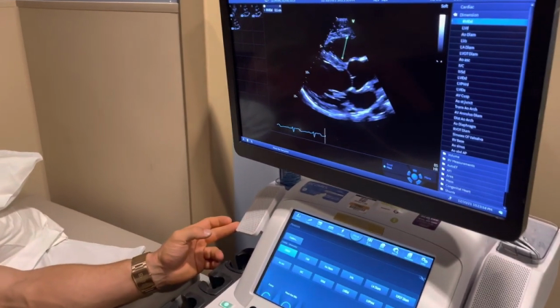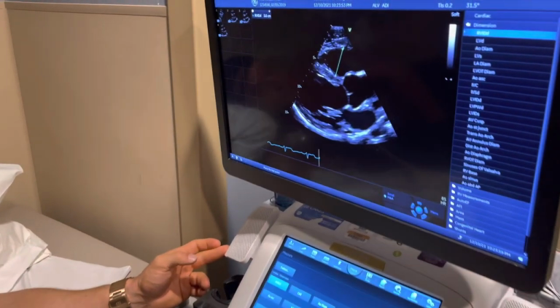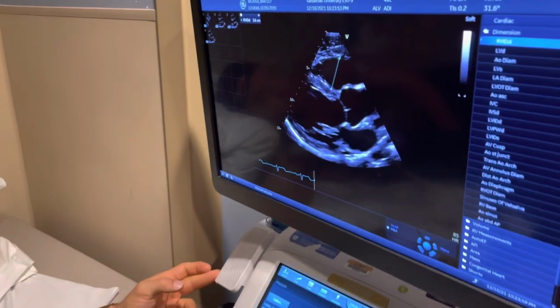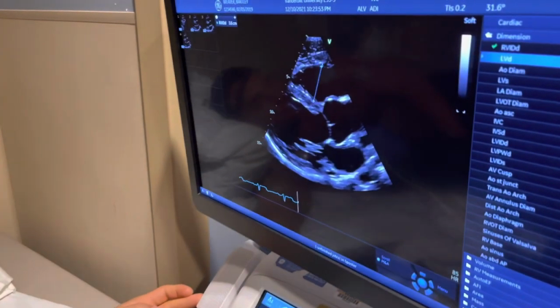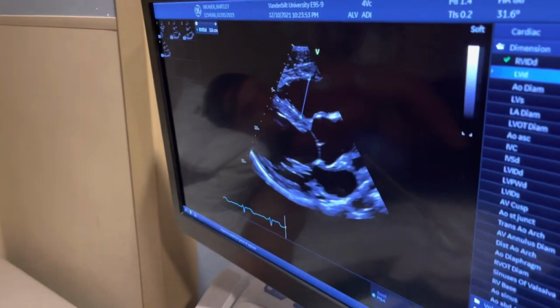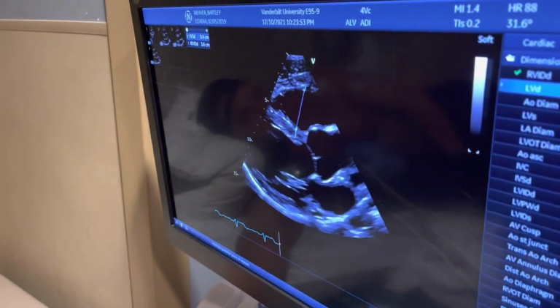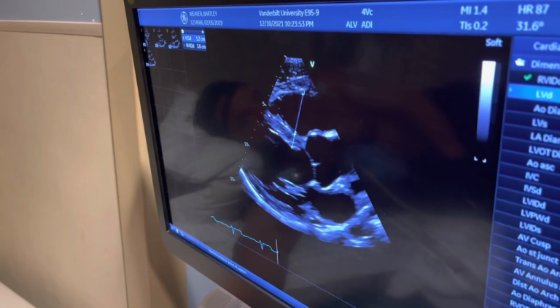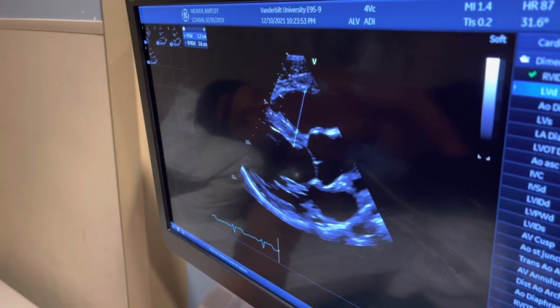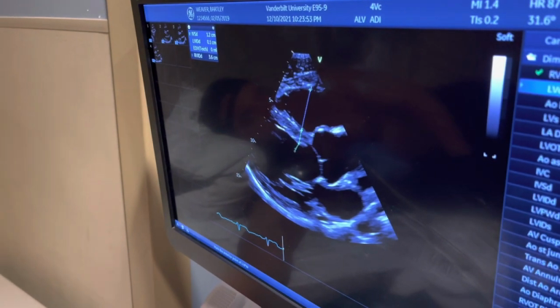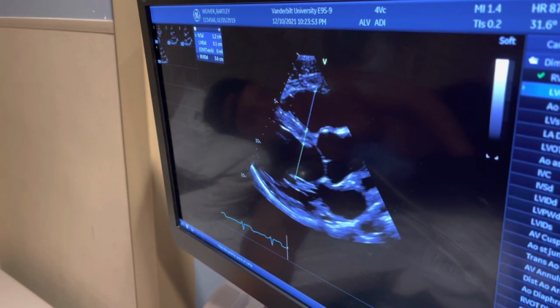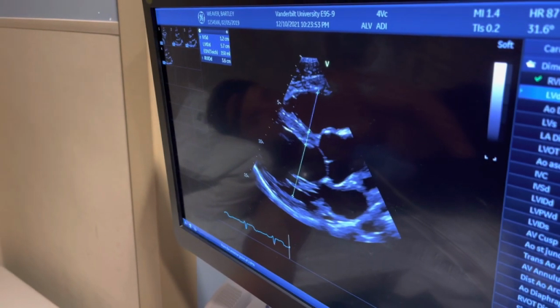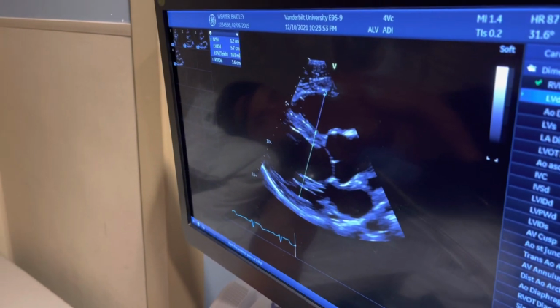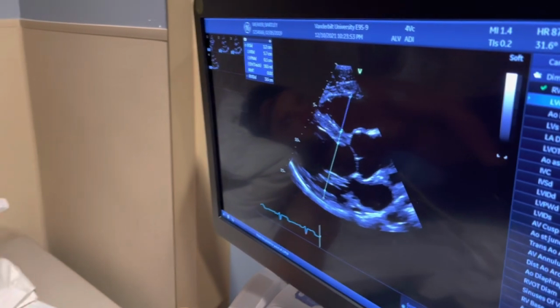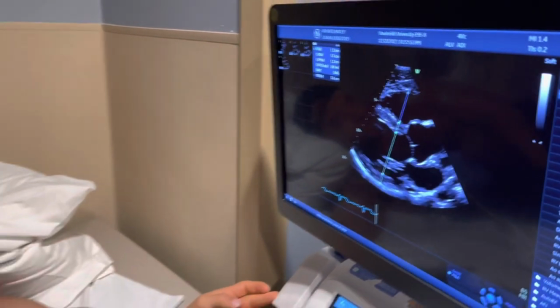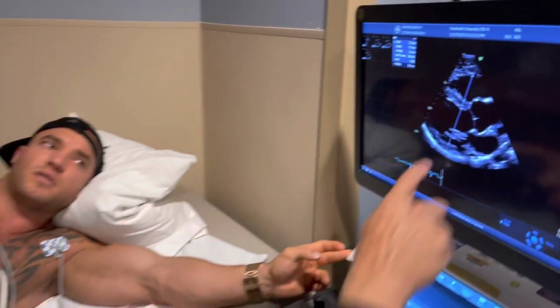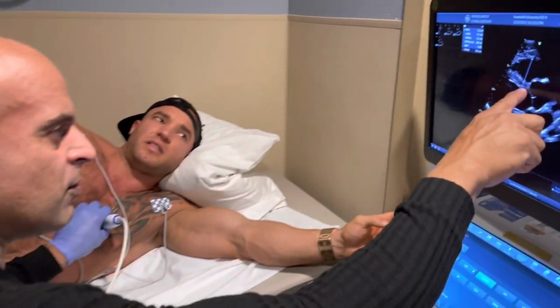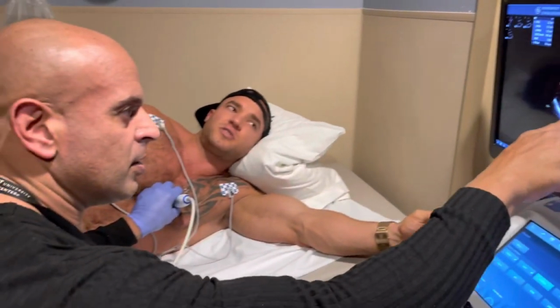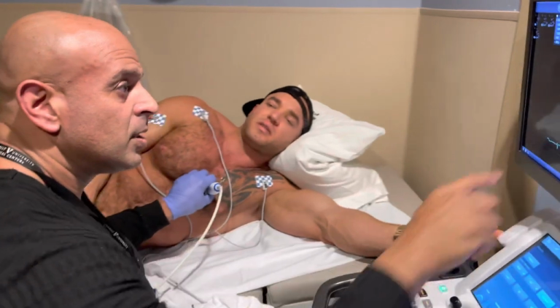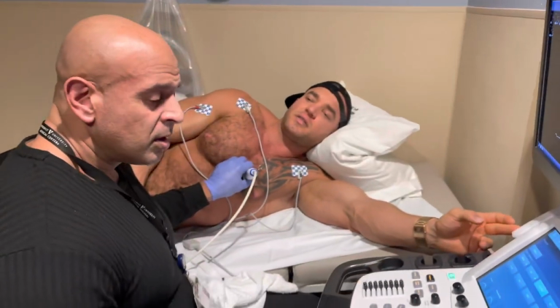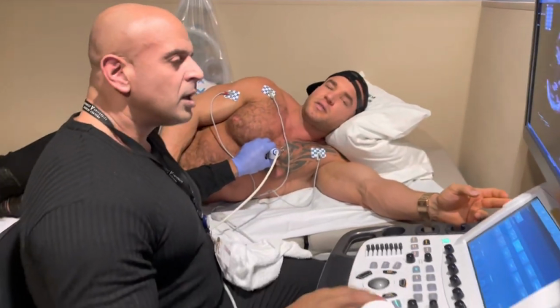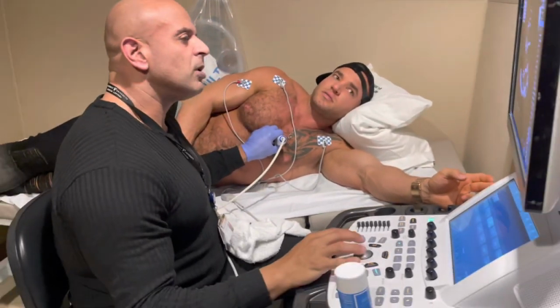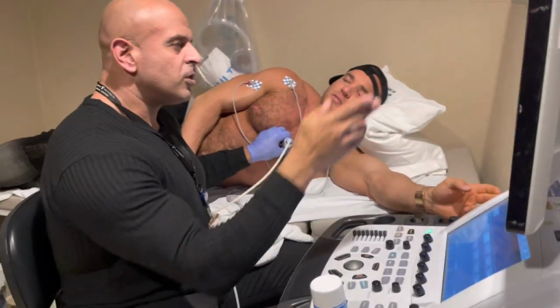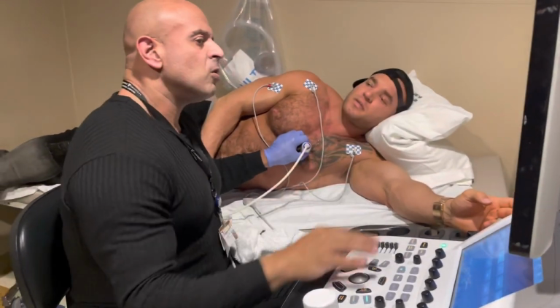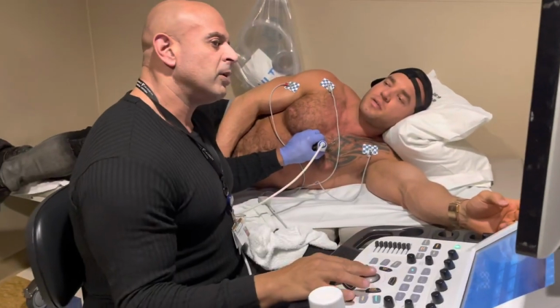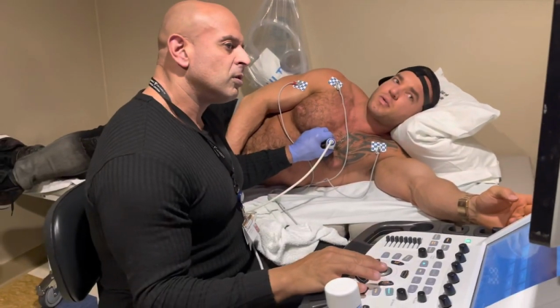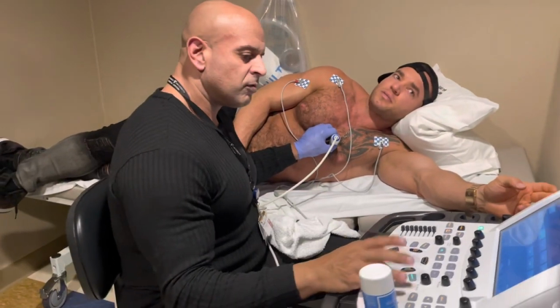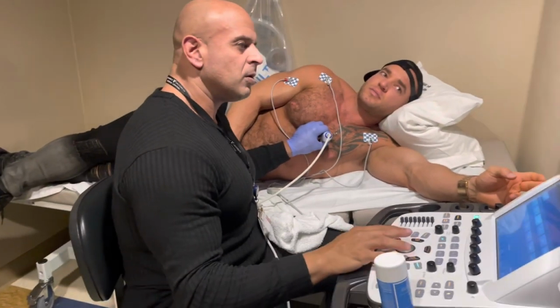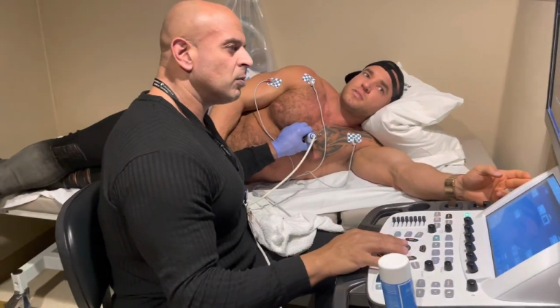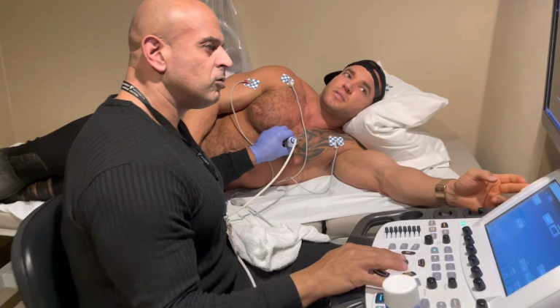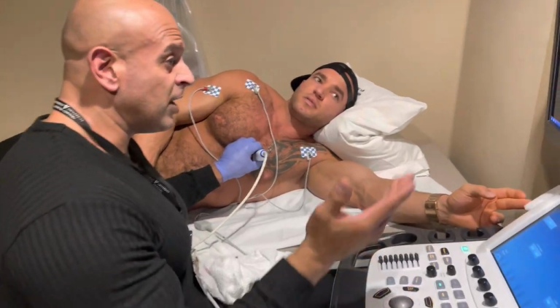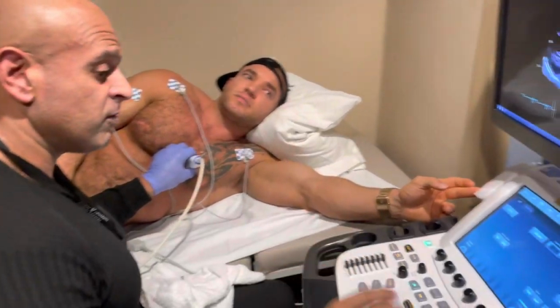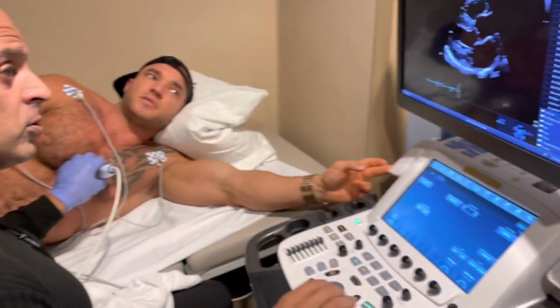I'm going to measure this chamber — that's the right ventricle. Is the left ventricle what's enlarged in athletes? With you it's in a normal range. Your function looks very good.